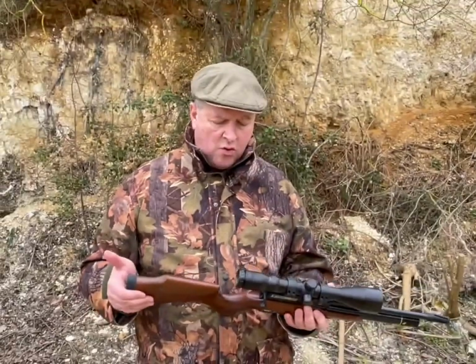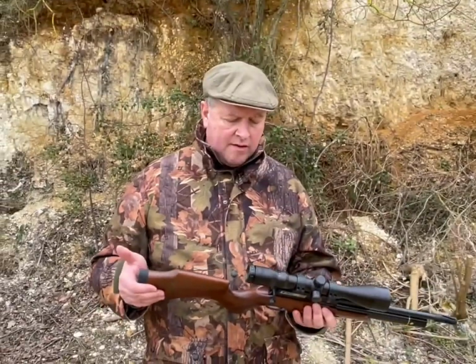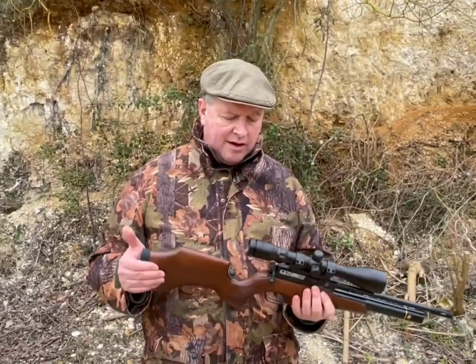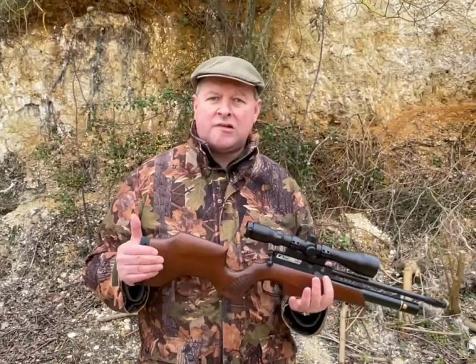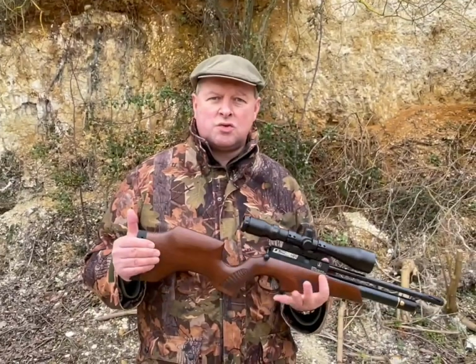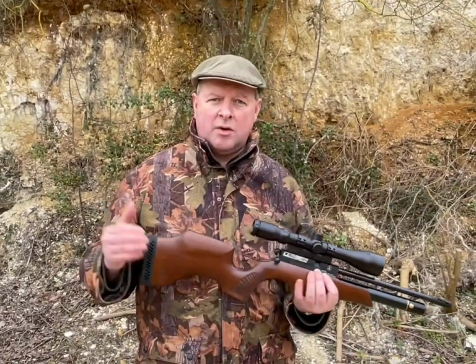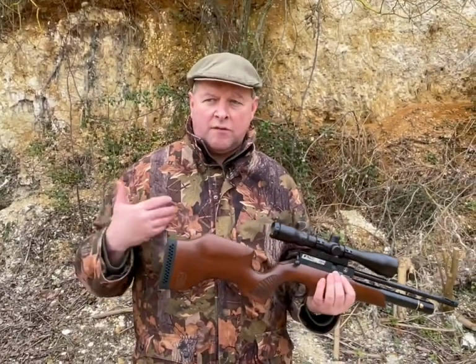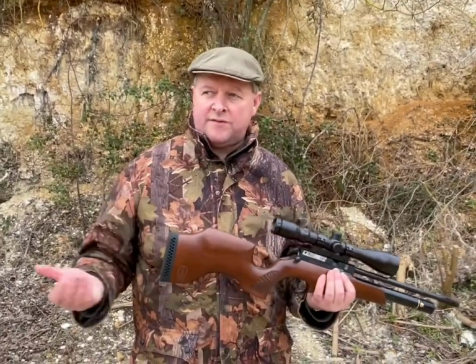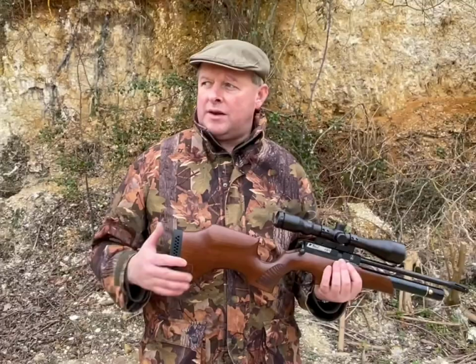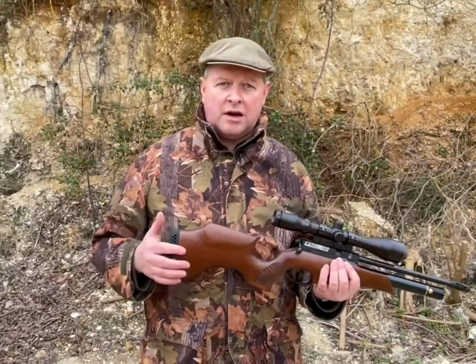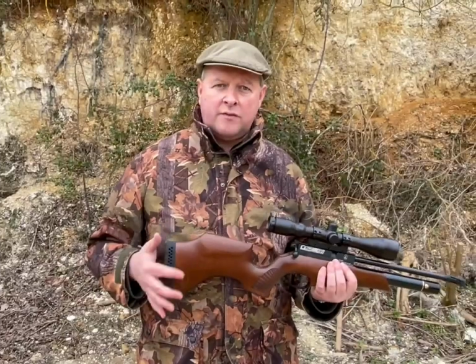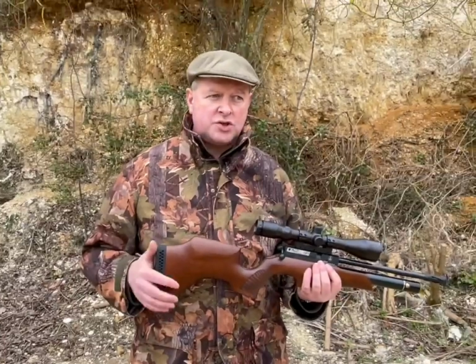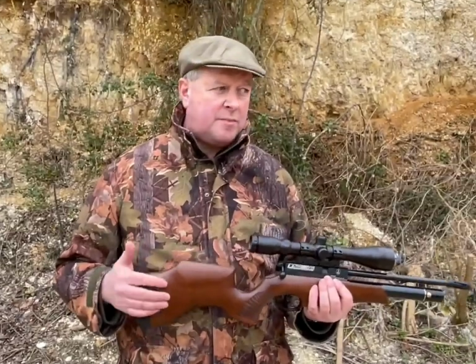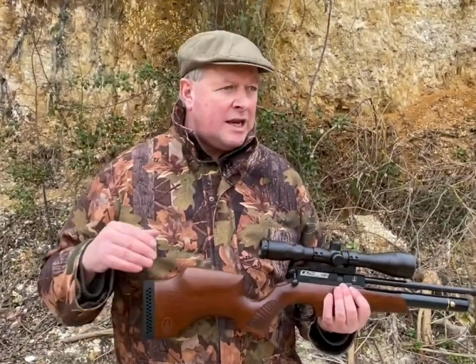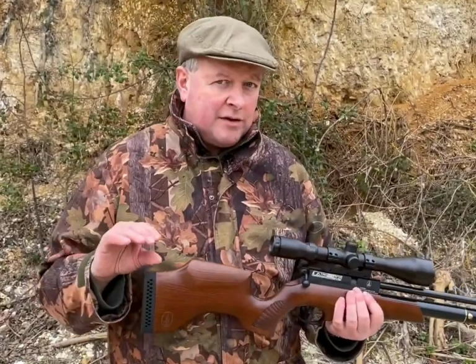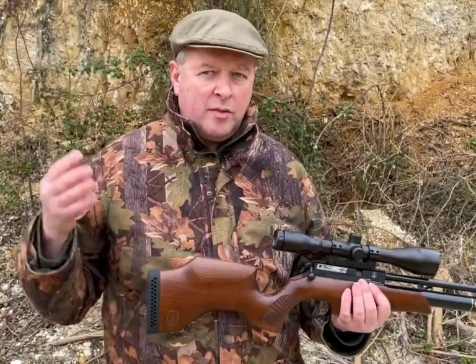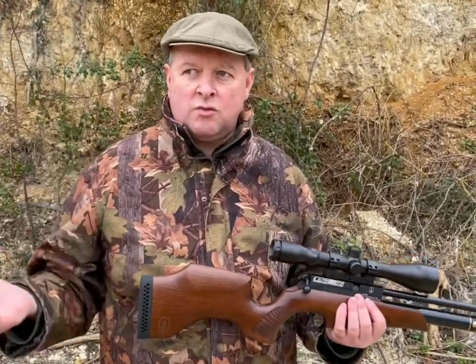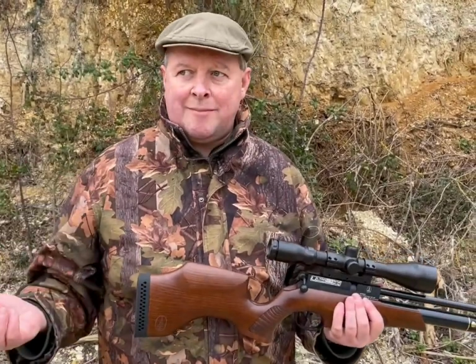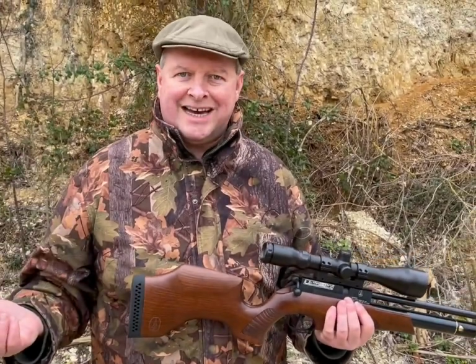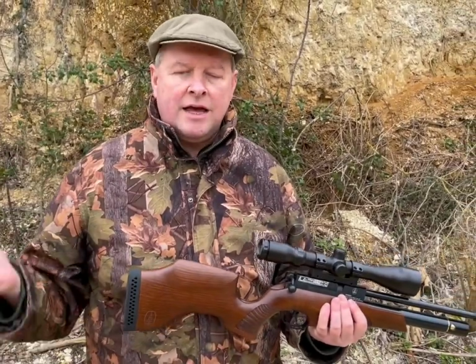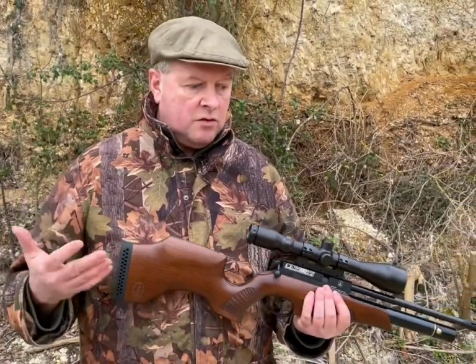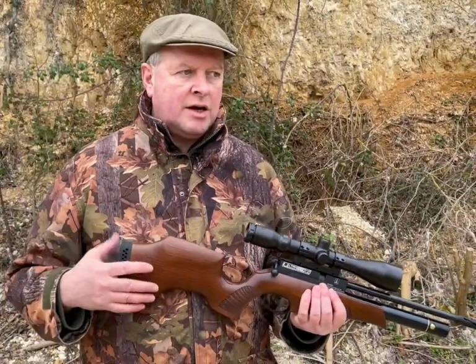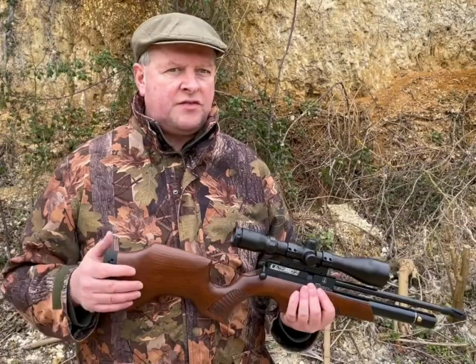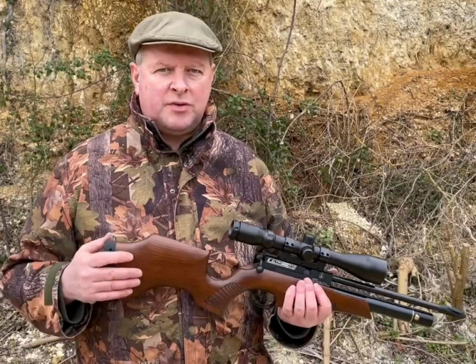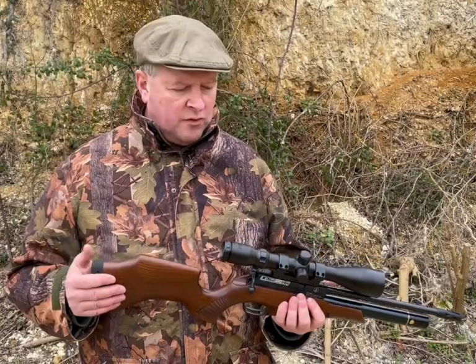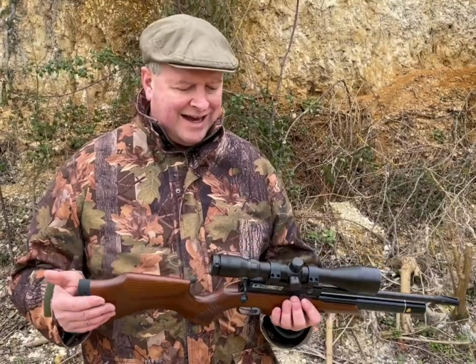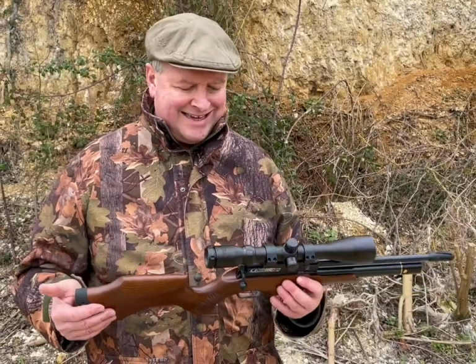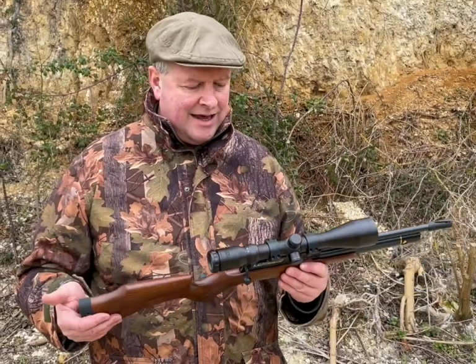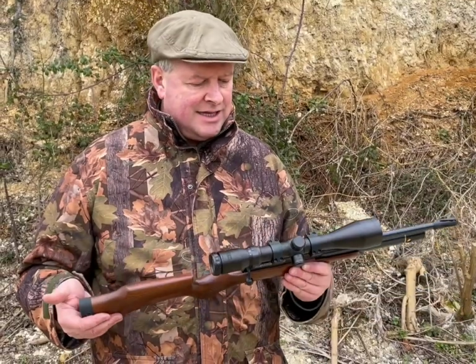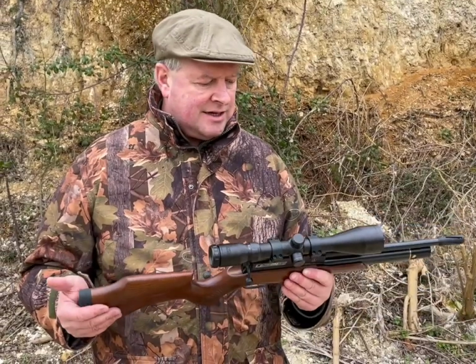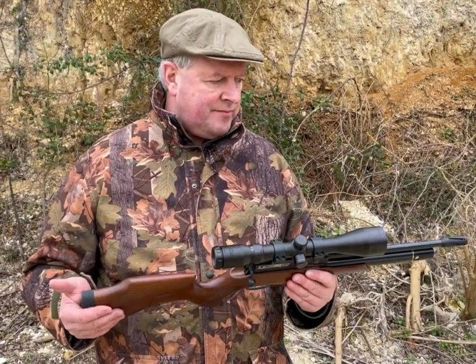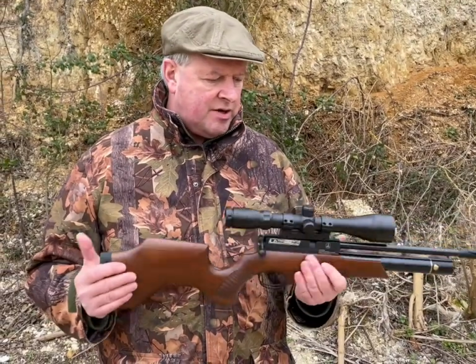The more I looked at it, in a very short time I really felt I went through a whole load of emotions — from a little bit of disappointment because it wasn't a match gun, to 'my God, this is a beautiful little hunting gun.' It's very nice.